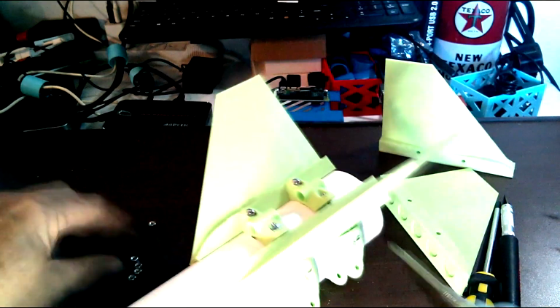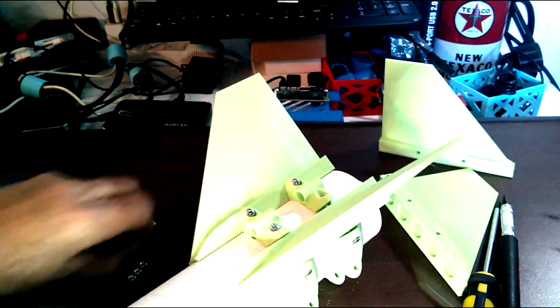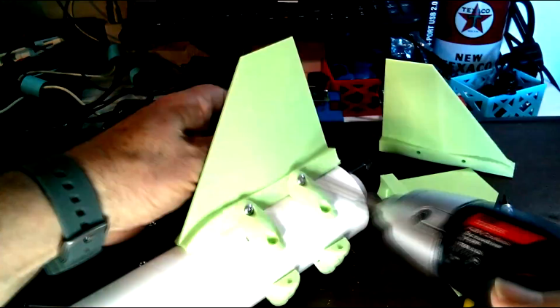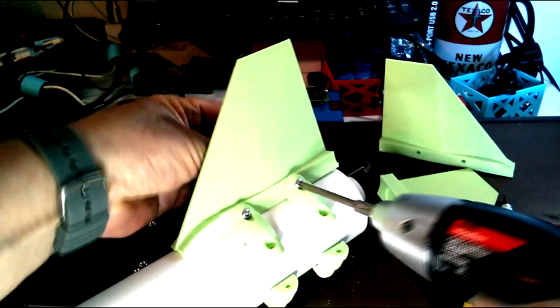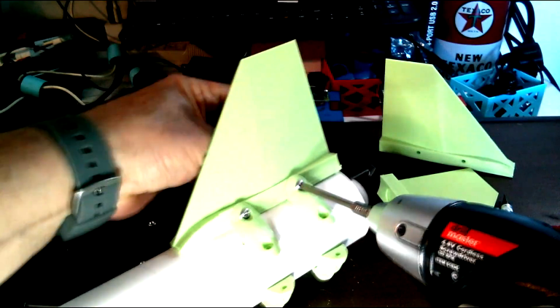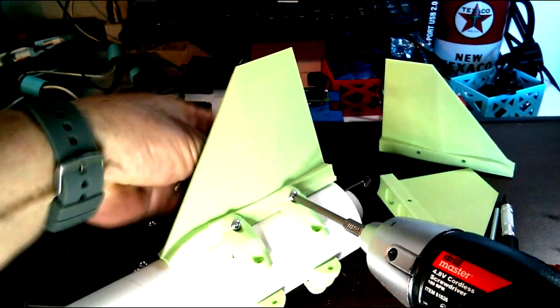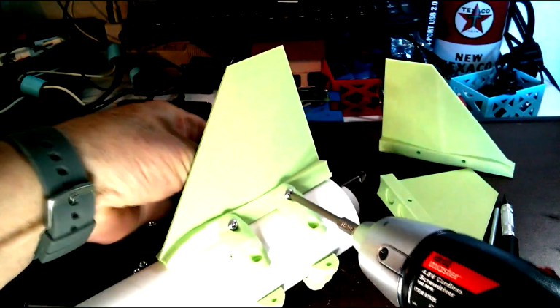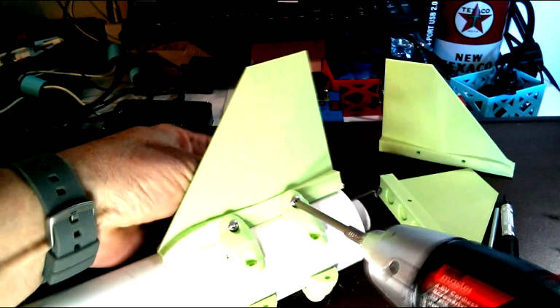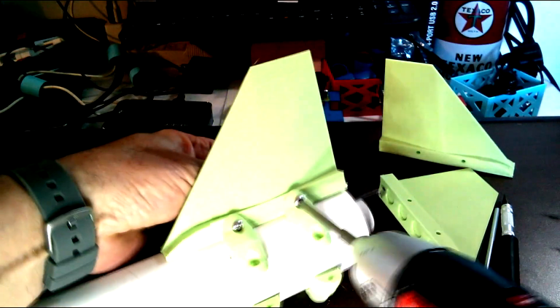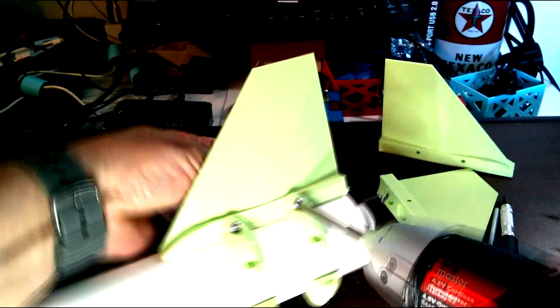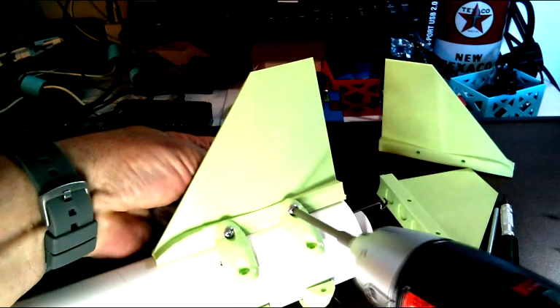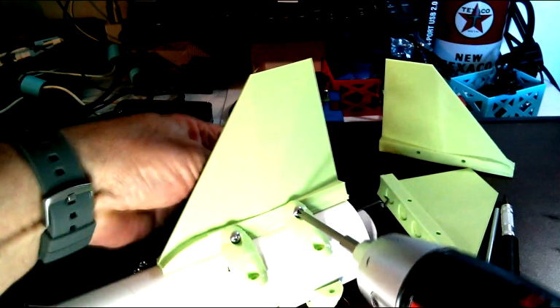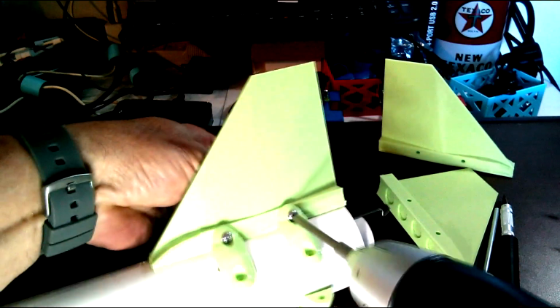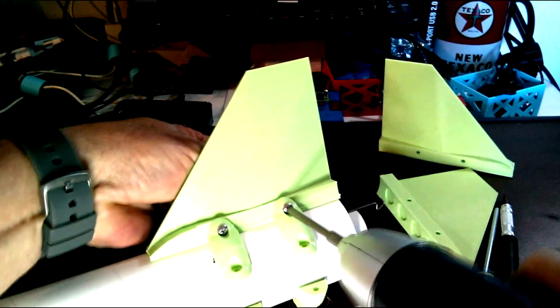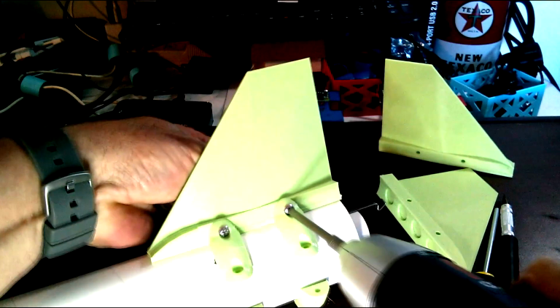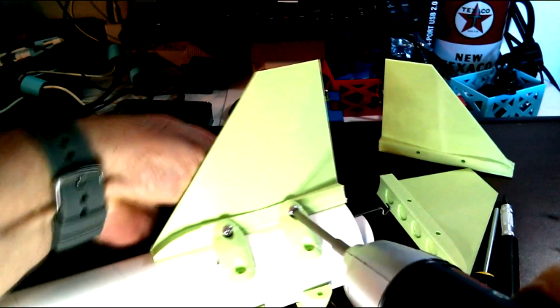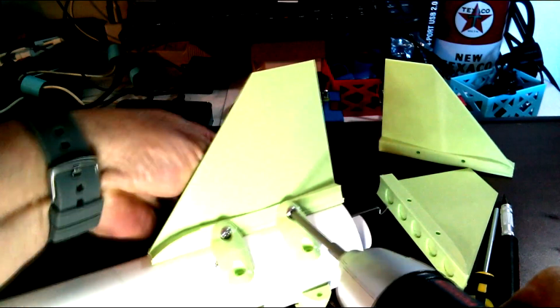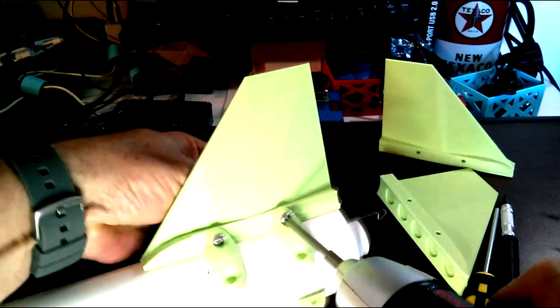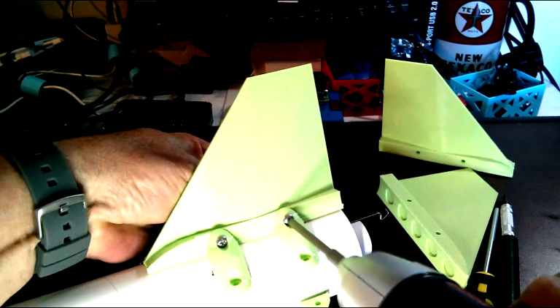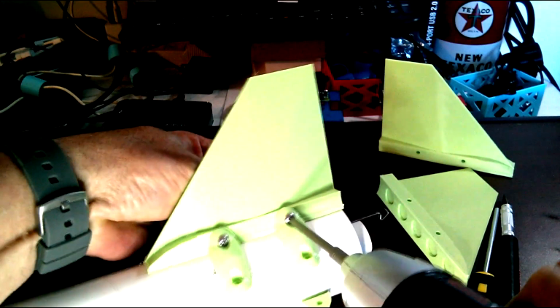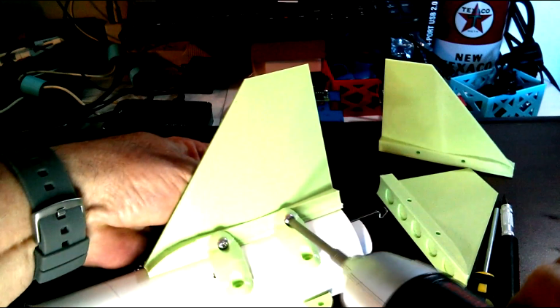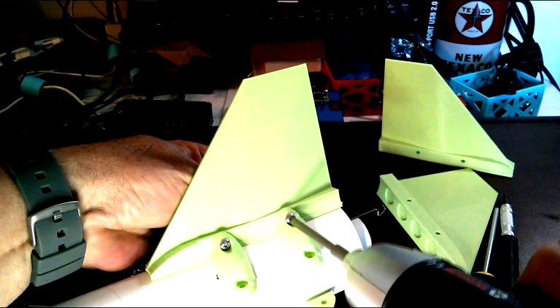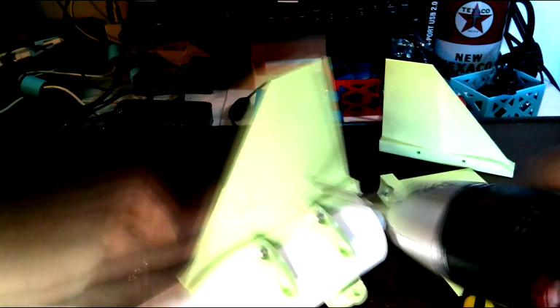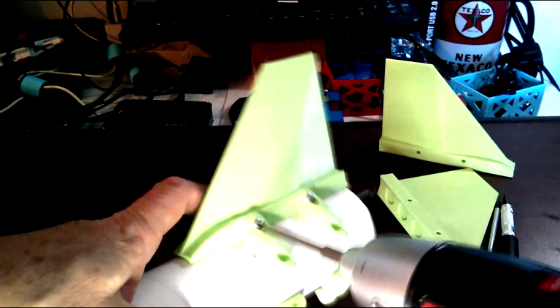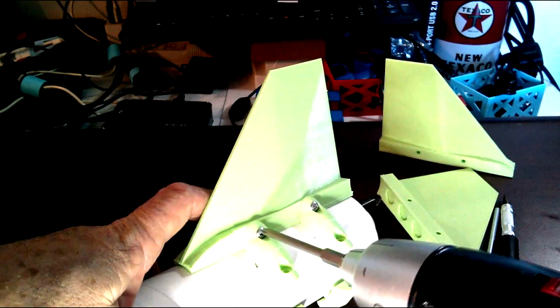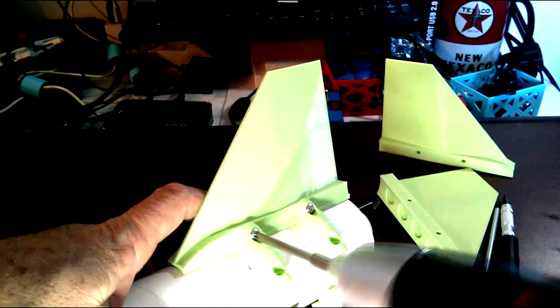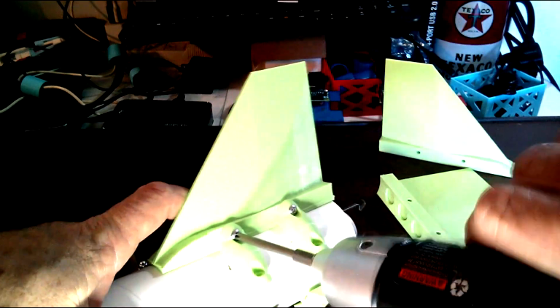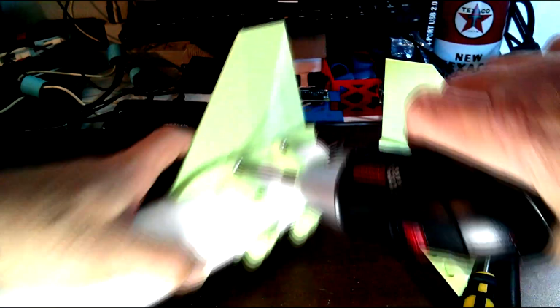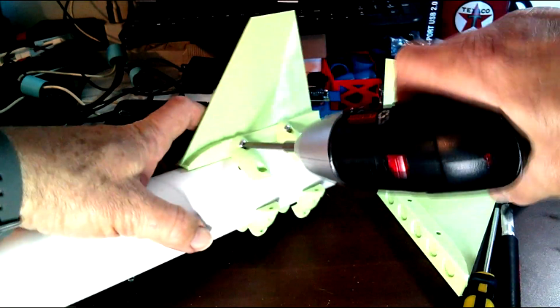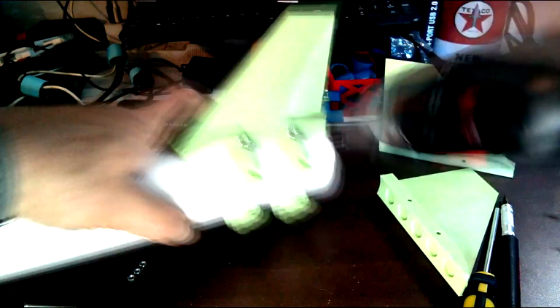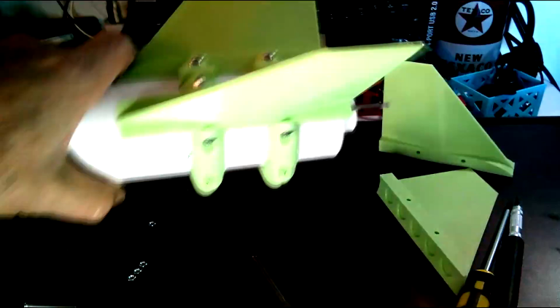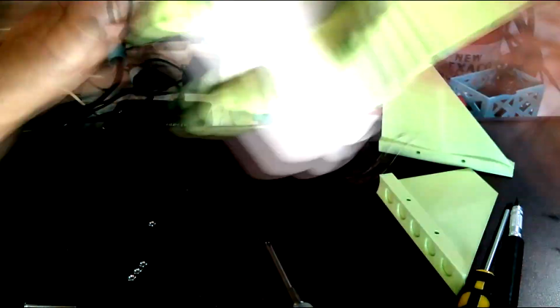Here I tightened it up all the way, so you wind up stretching everything to one side and not evenly distributing the tension around the tube.